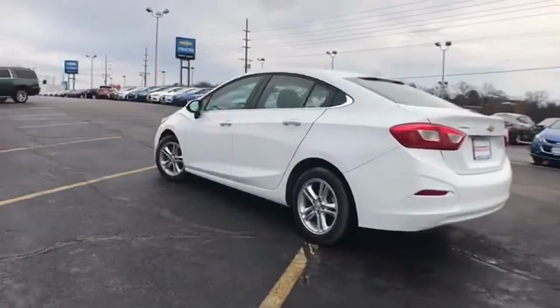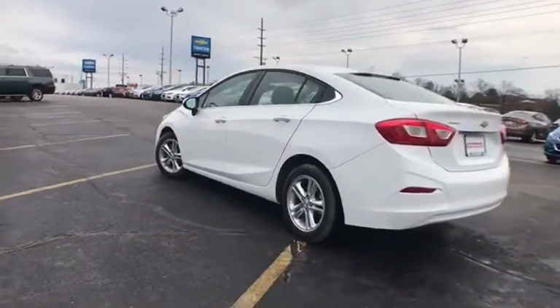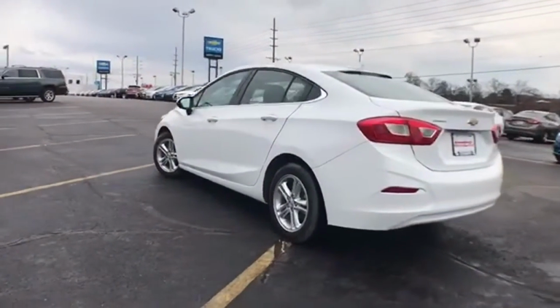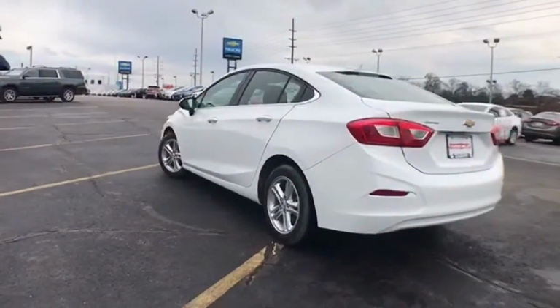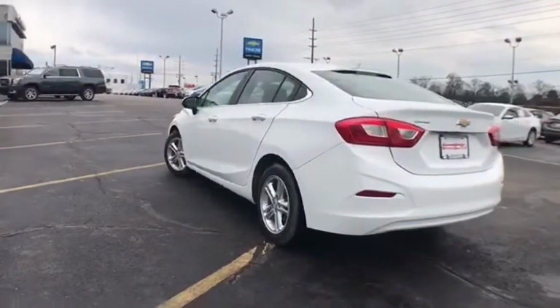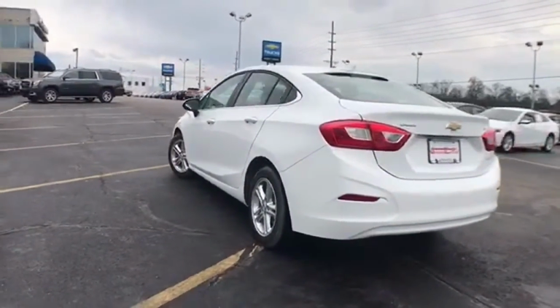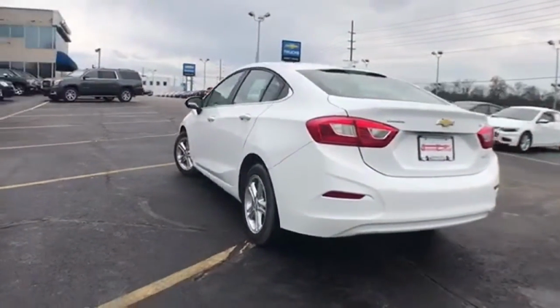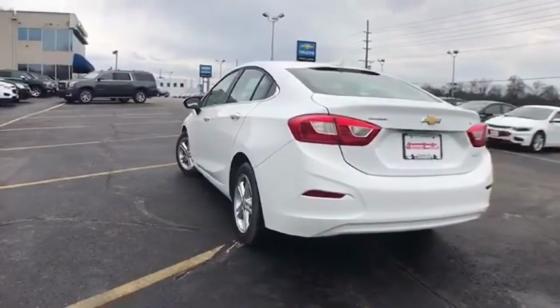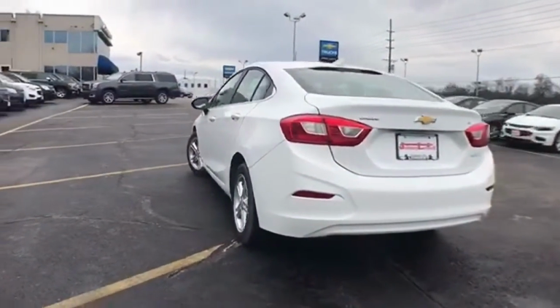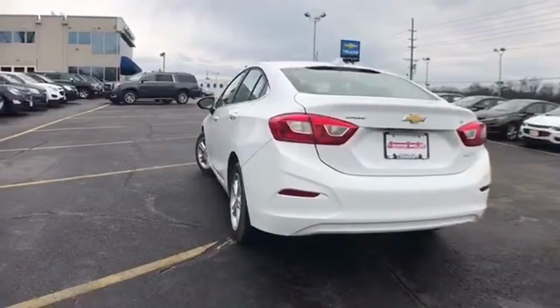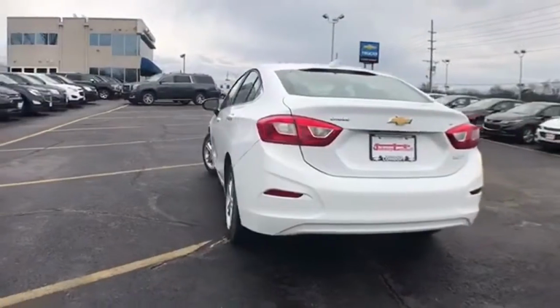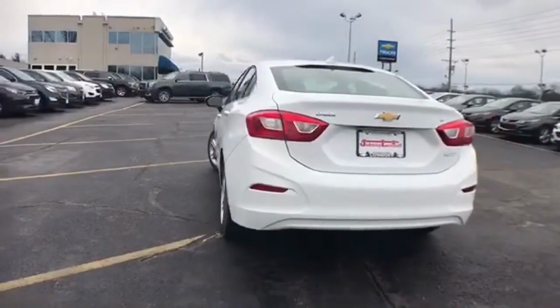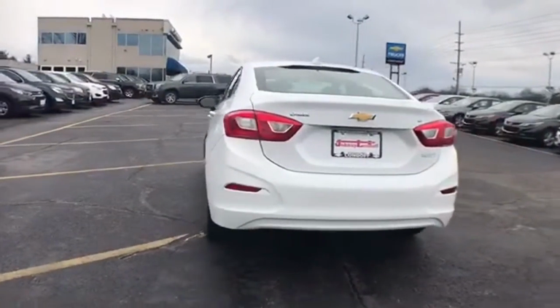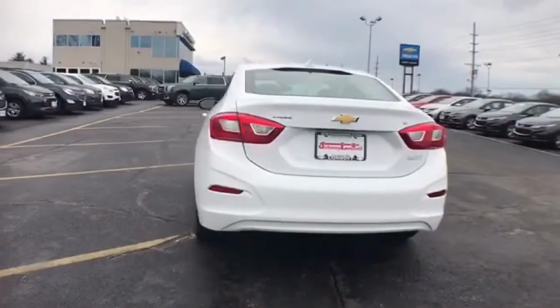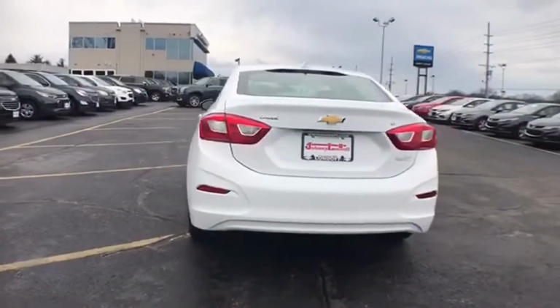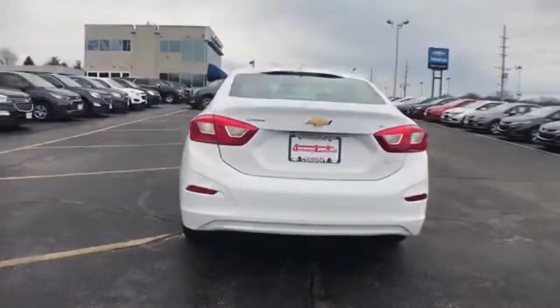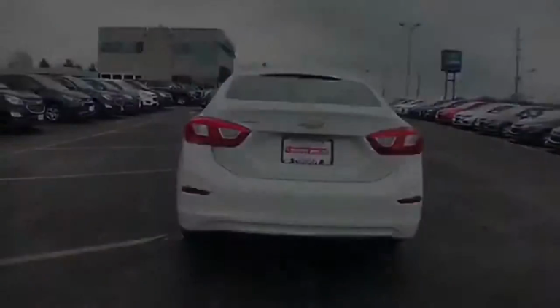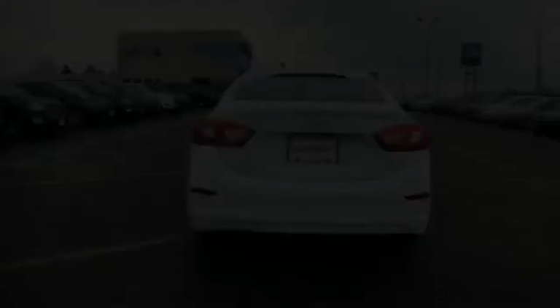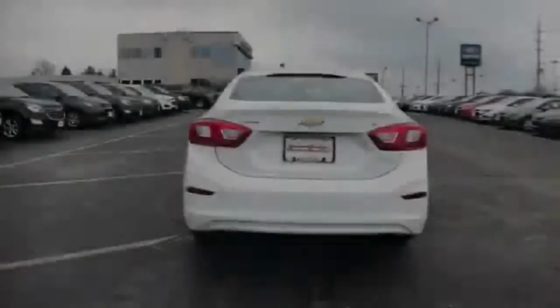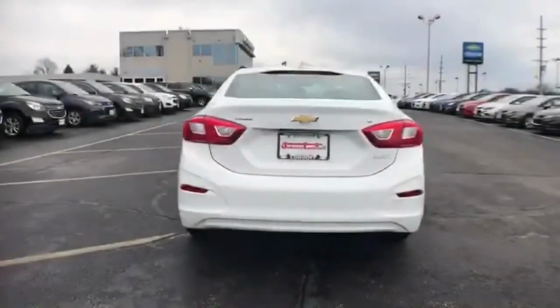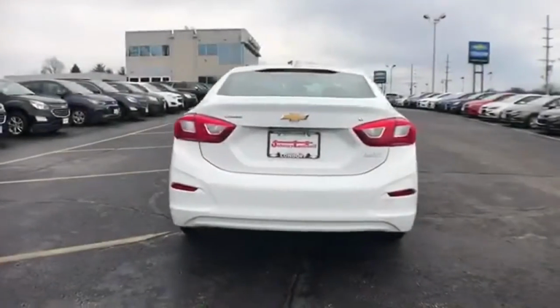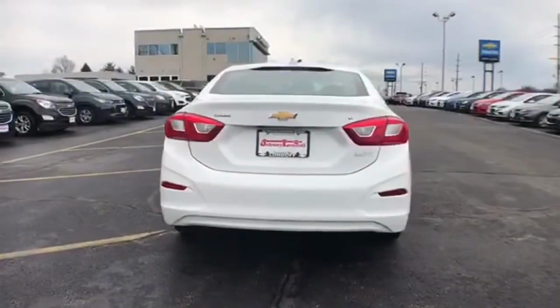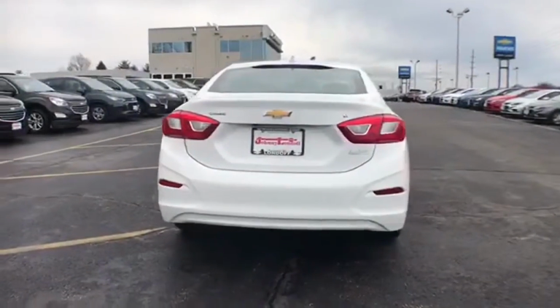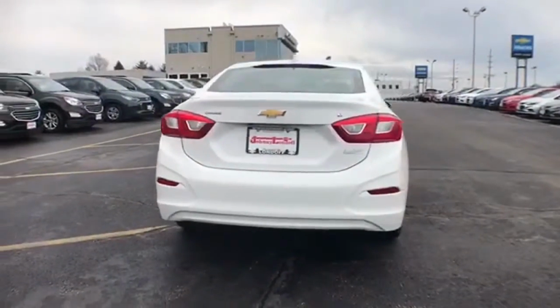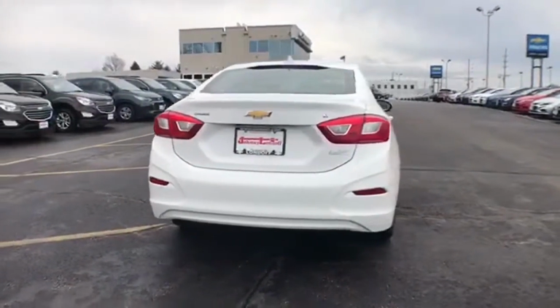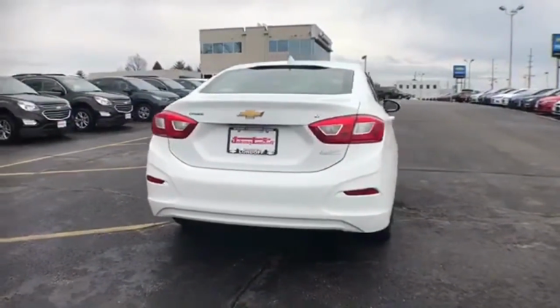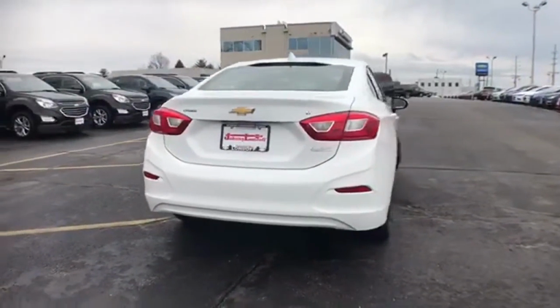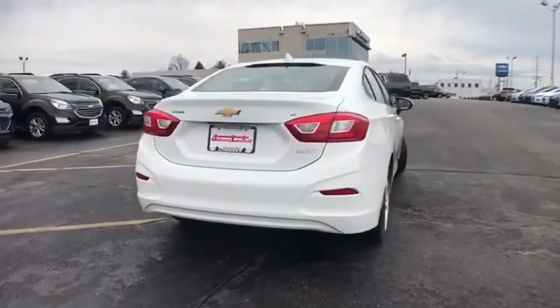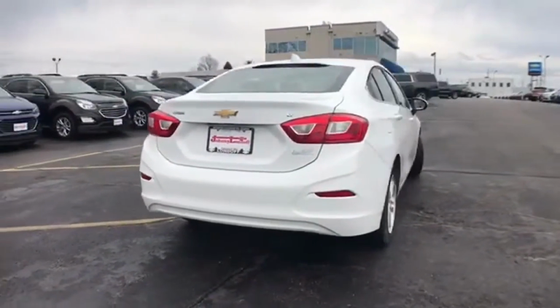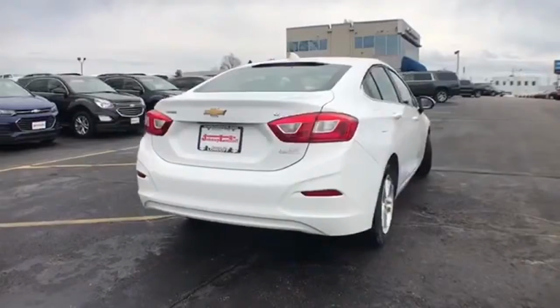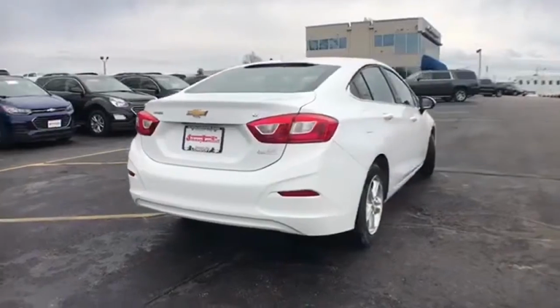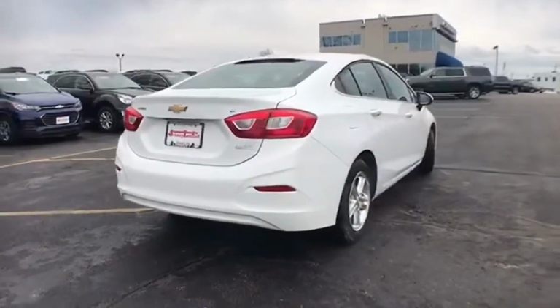power heated mirrors, front heated bucket seats, automatic transmission, gas pressurized shocks, and a turbo inline four-cylinder engine.